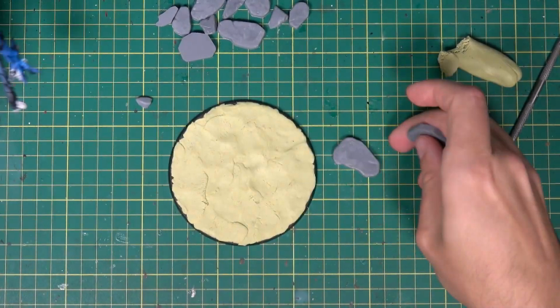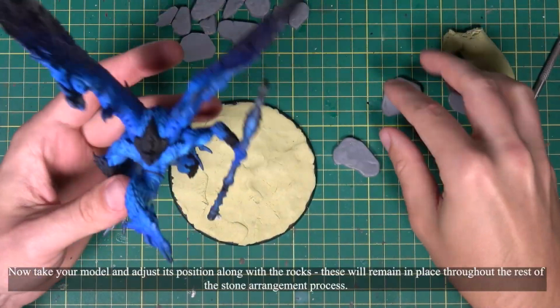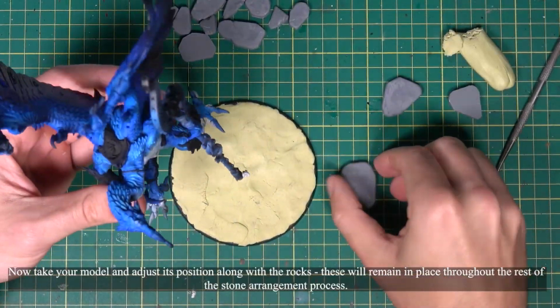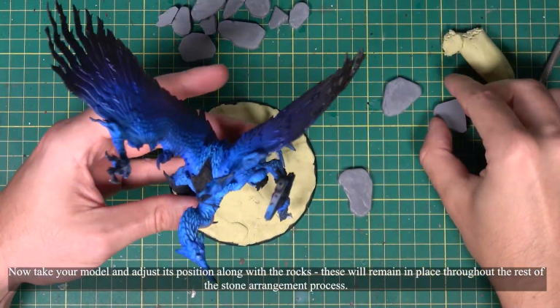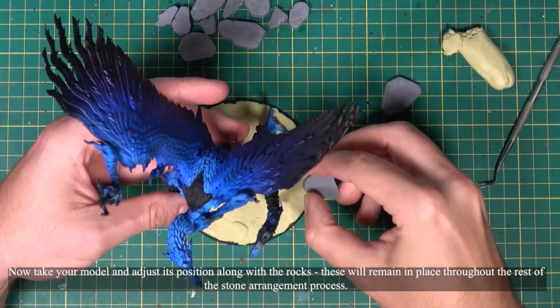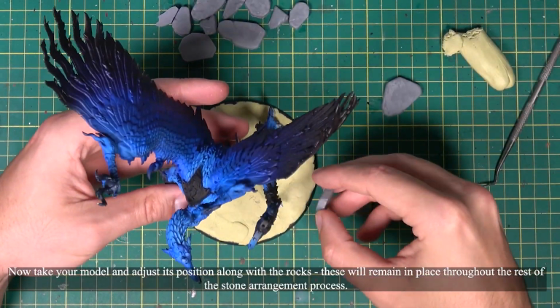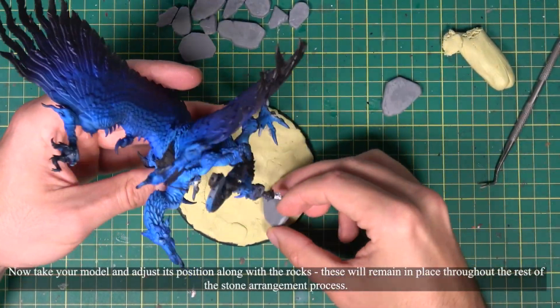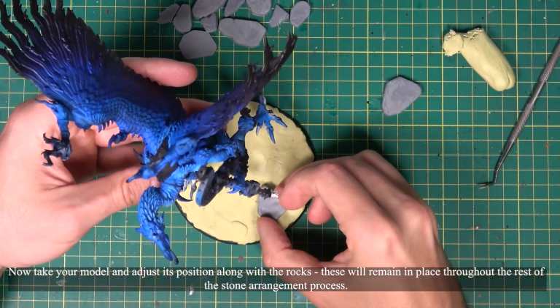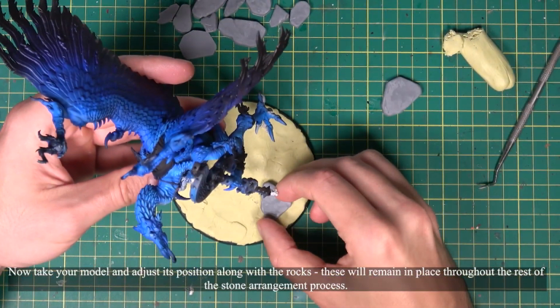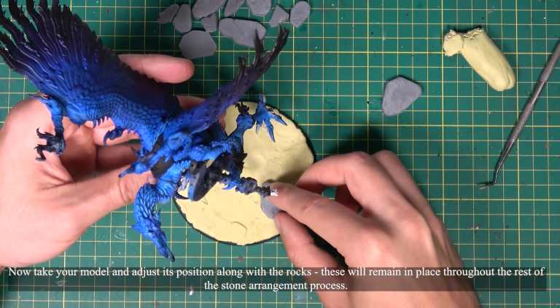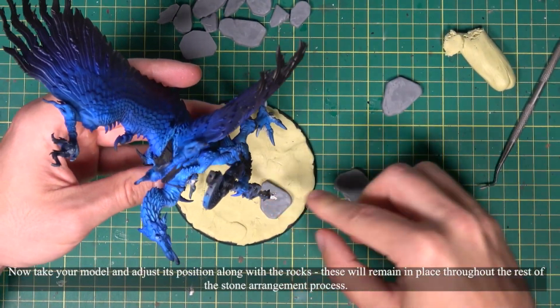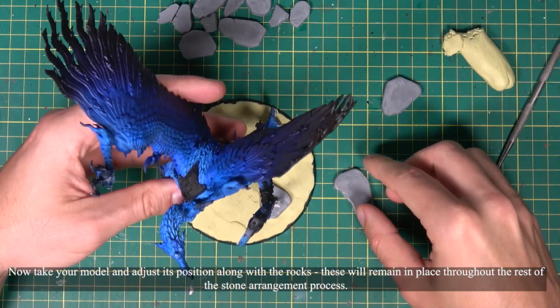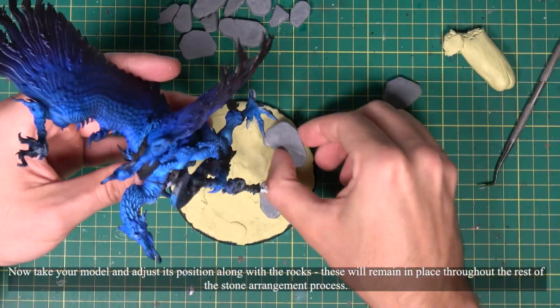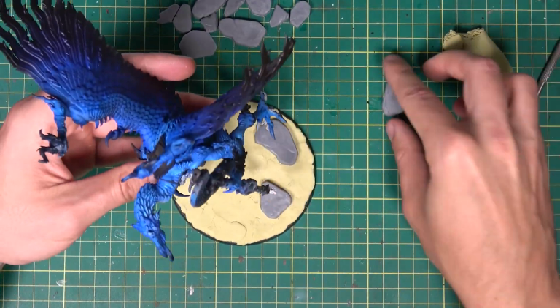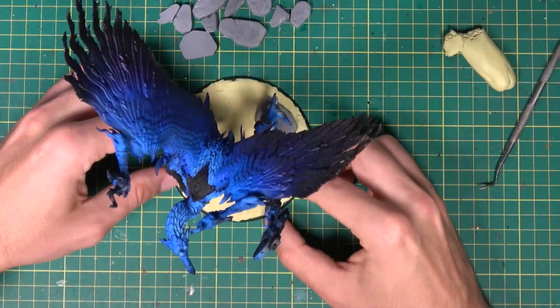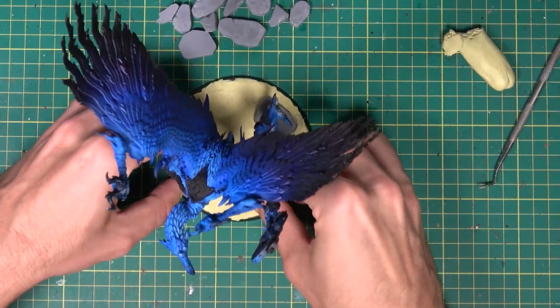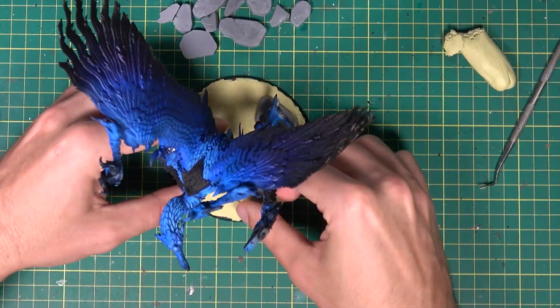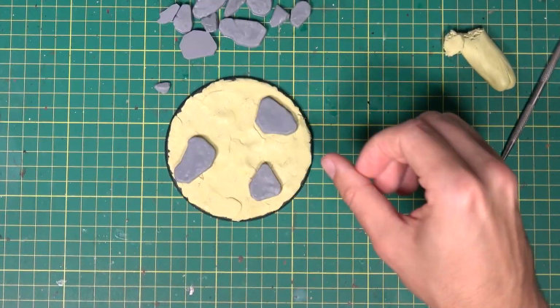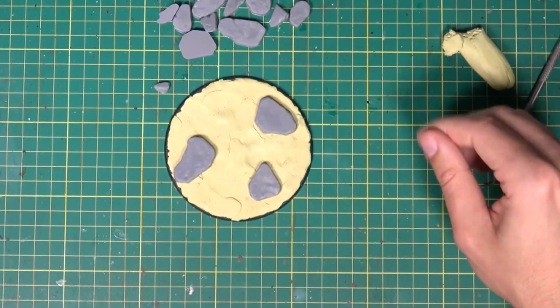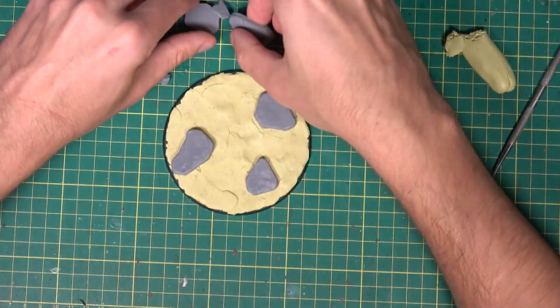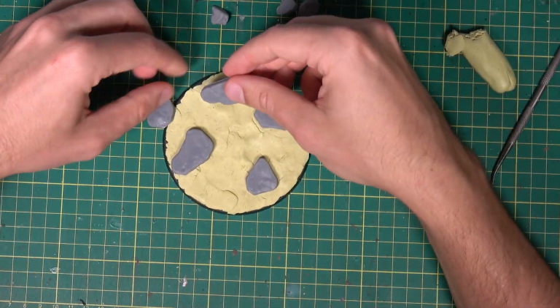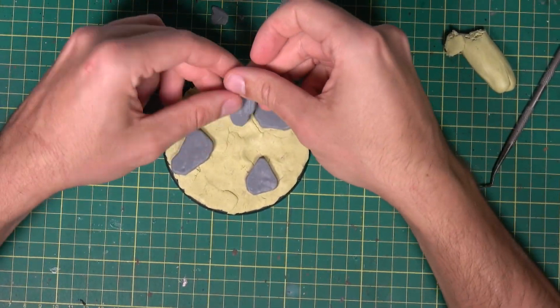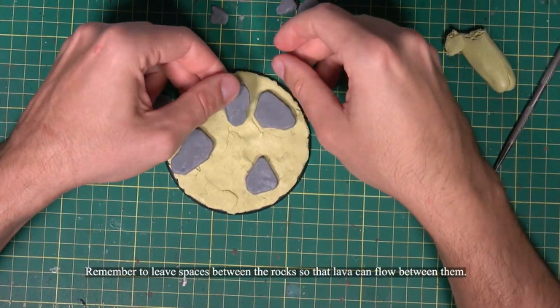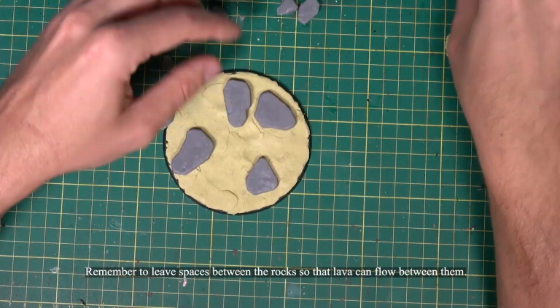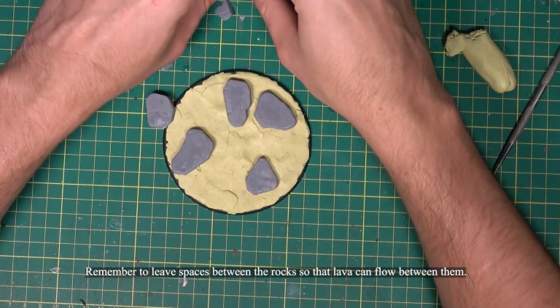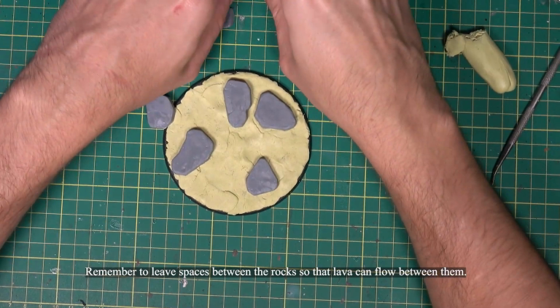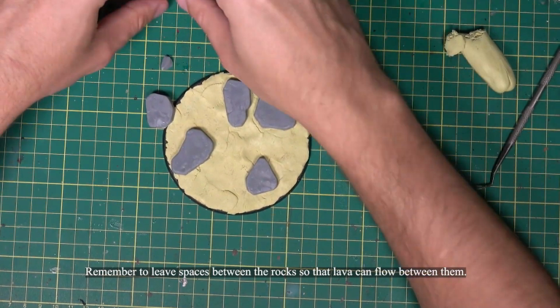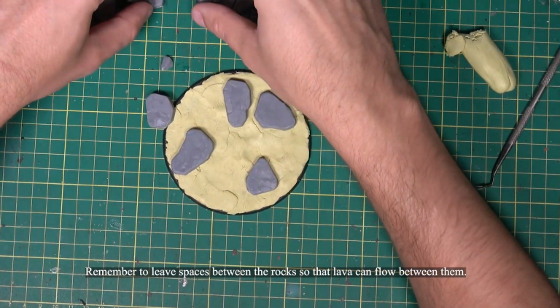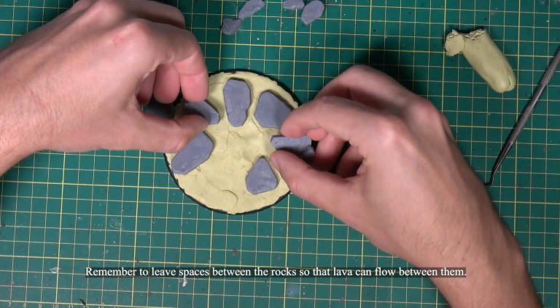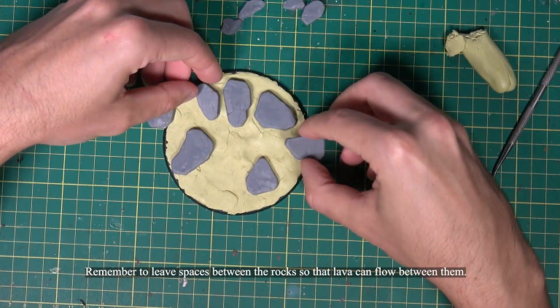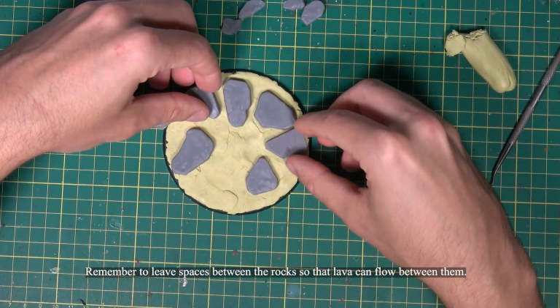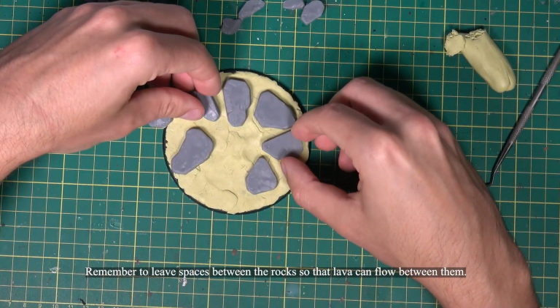Now take your model and adjust its position along with the rocks. These will remain in place throughout the rest of the stone arrangement process. Remember to leave spaces between the rocks so that lava can flow between them.